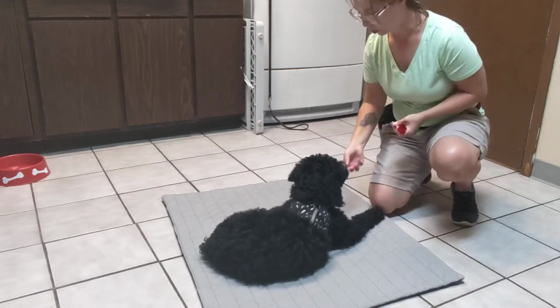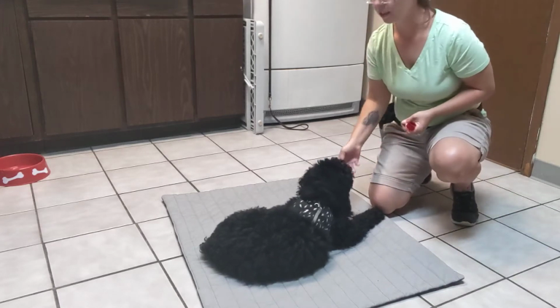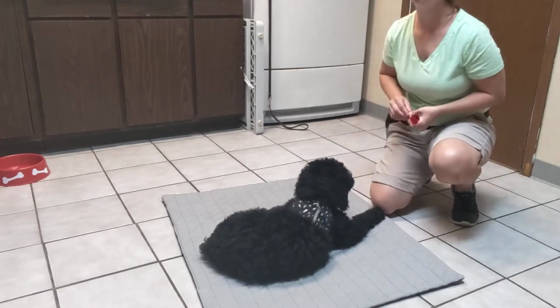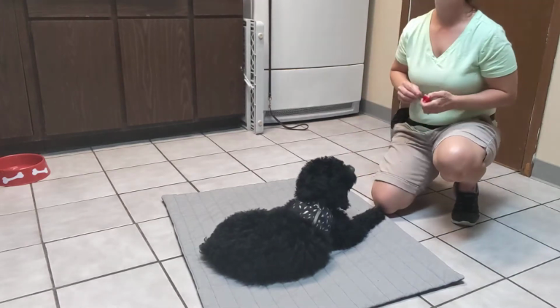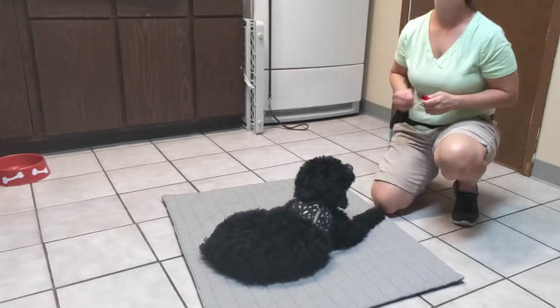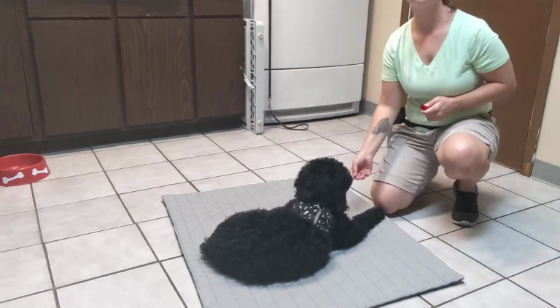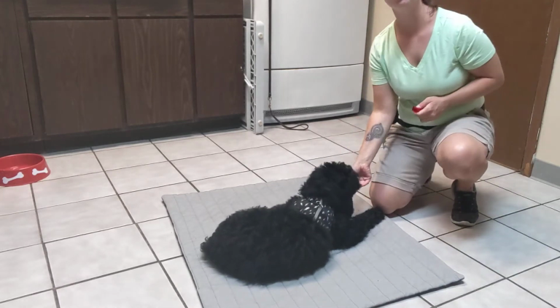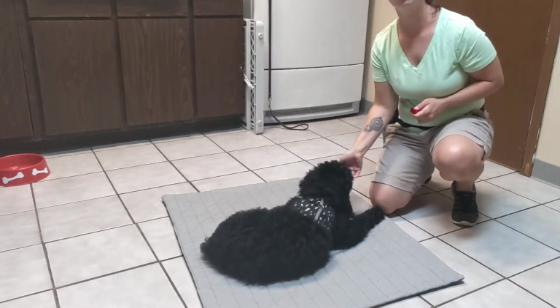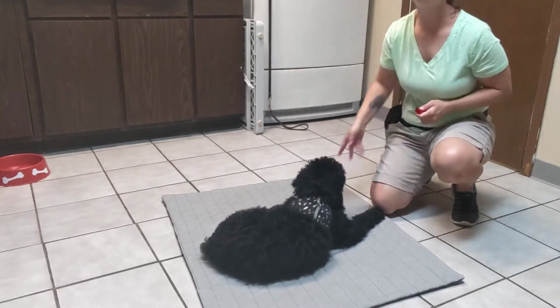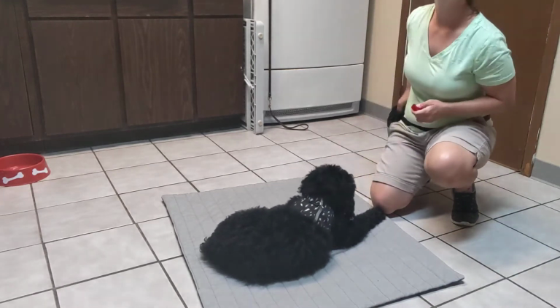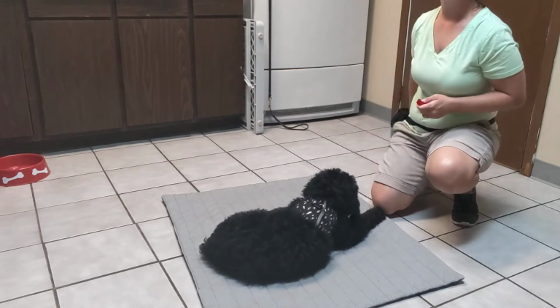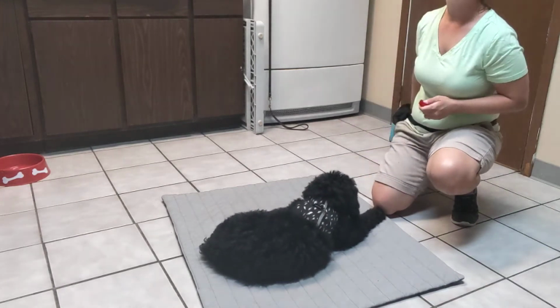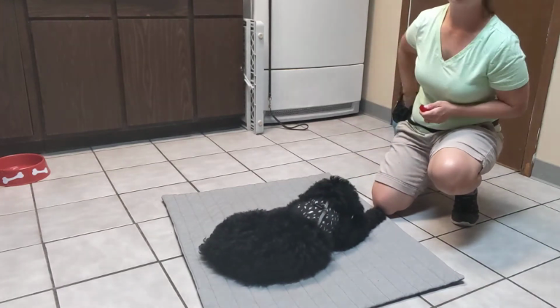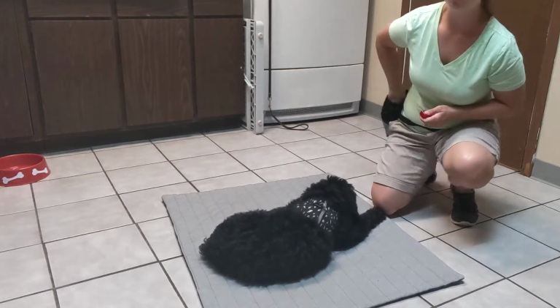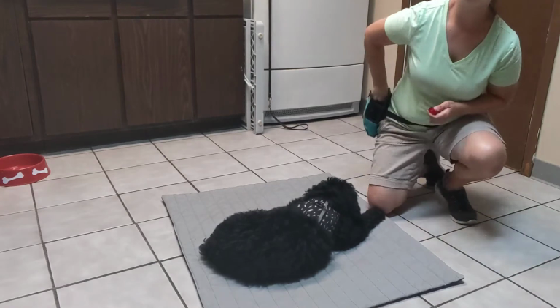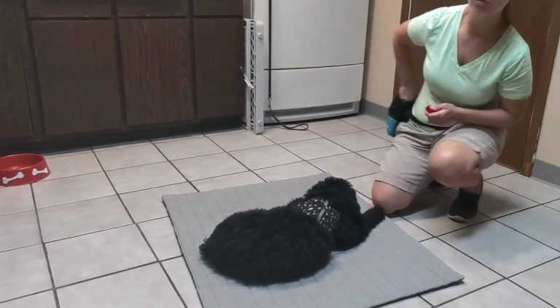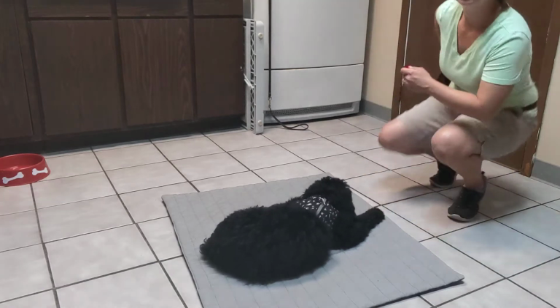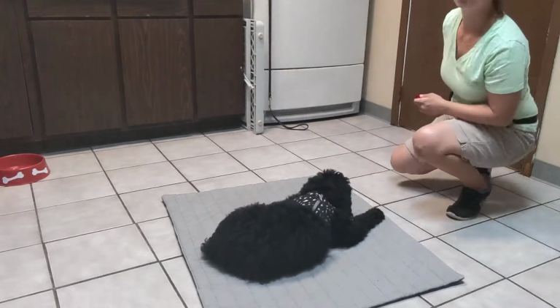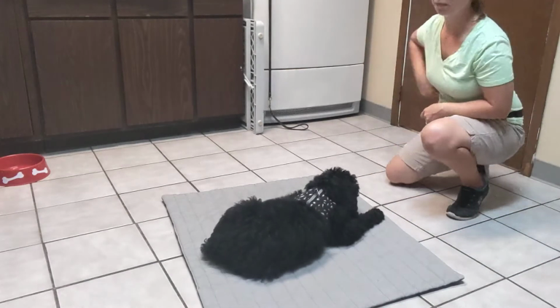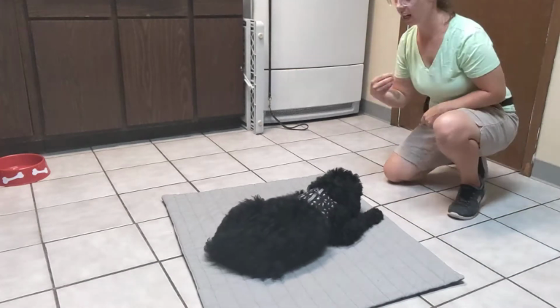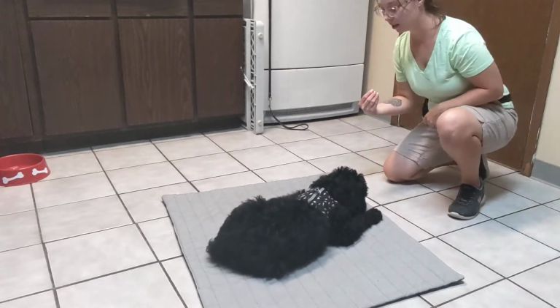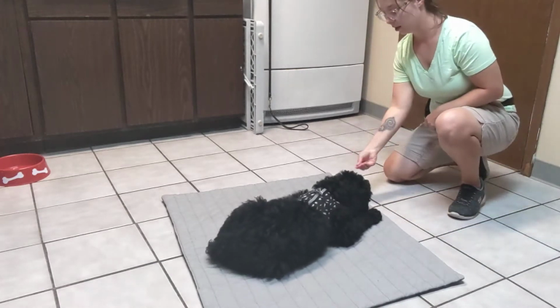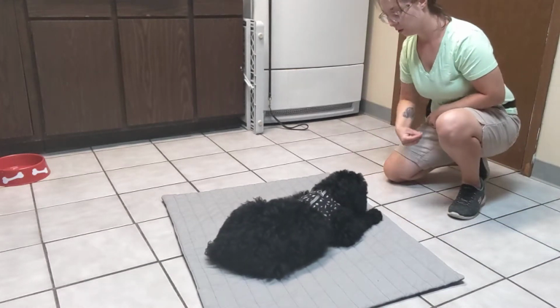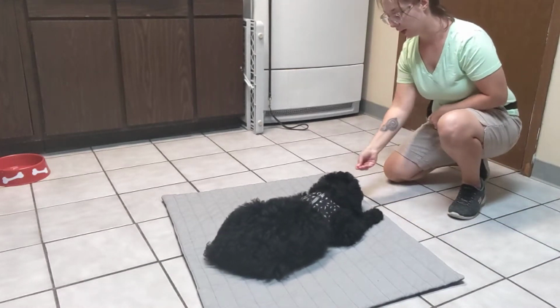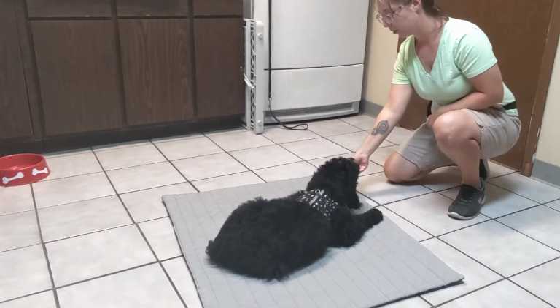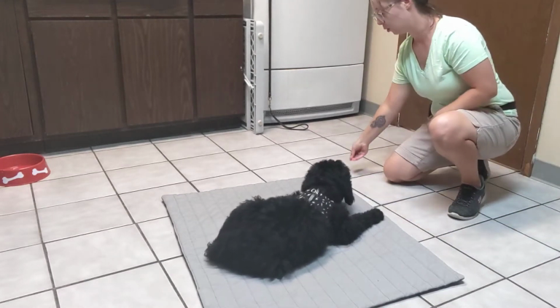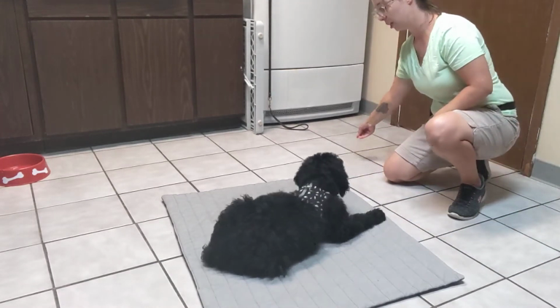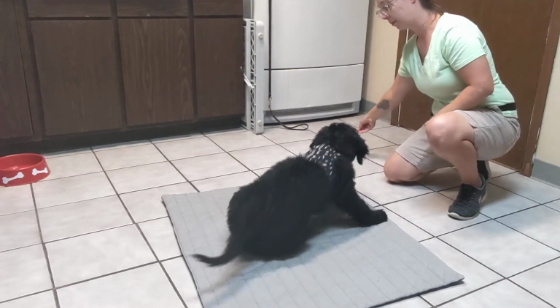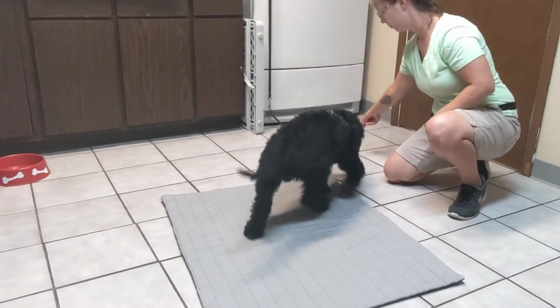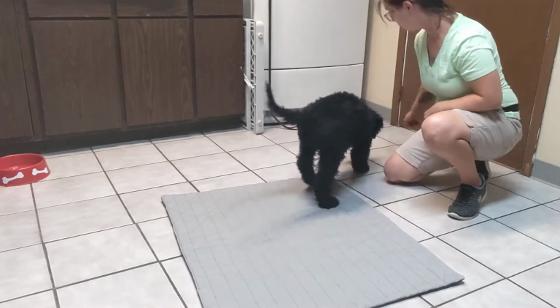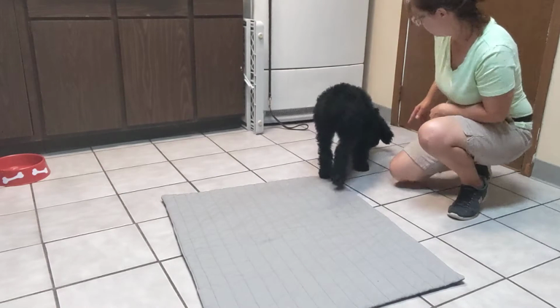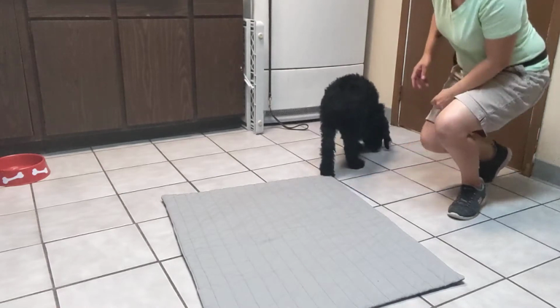So, several treats in the down. And then to get him up, I'm just going to take a treat in my hand. You ready, bud? To lure him up. Good boy.